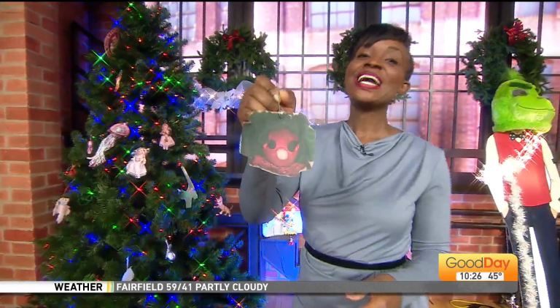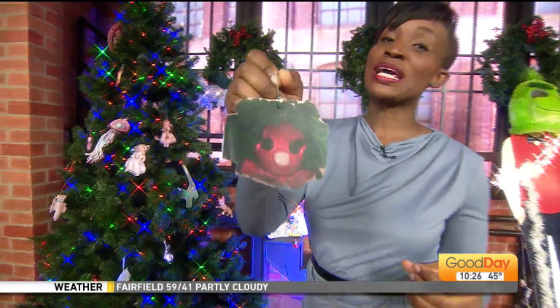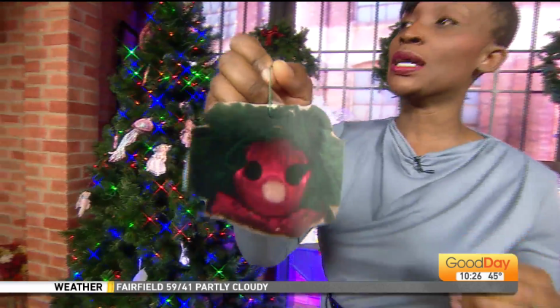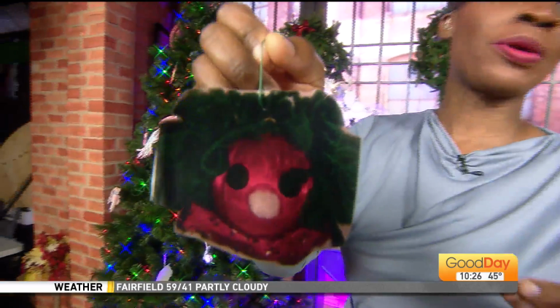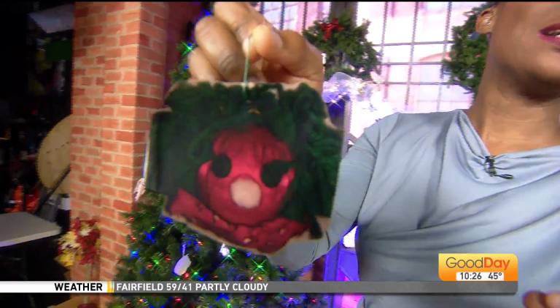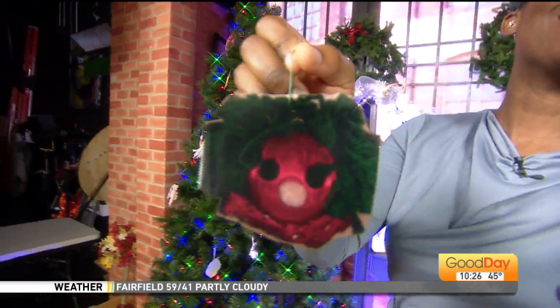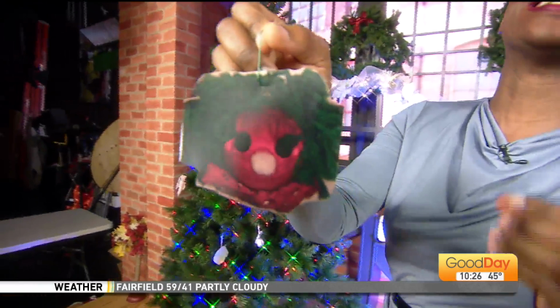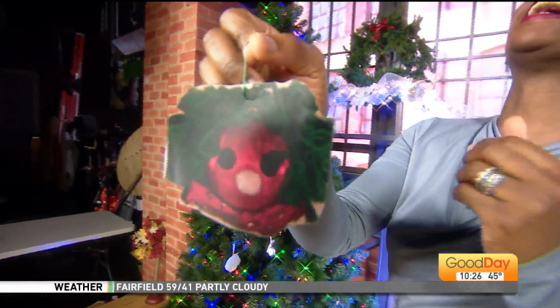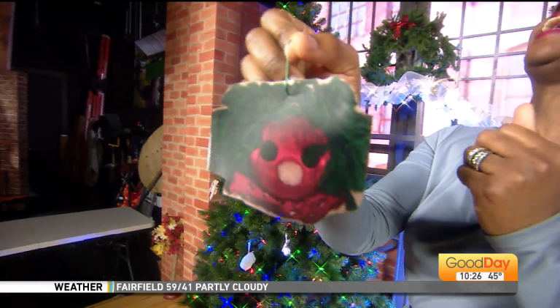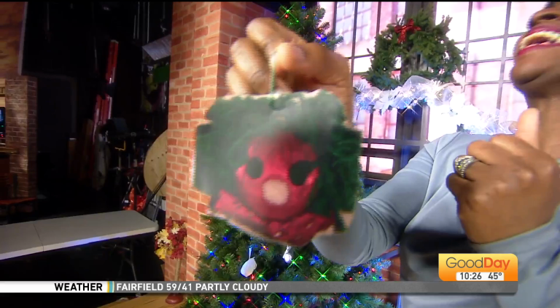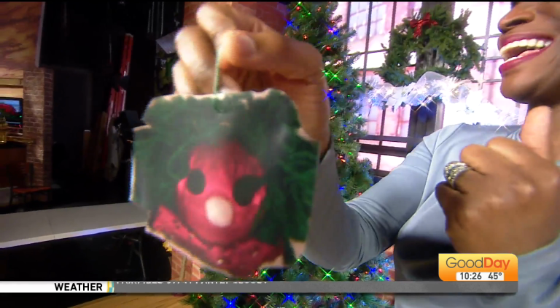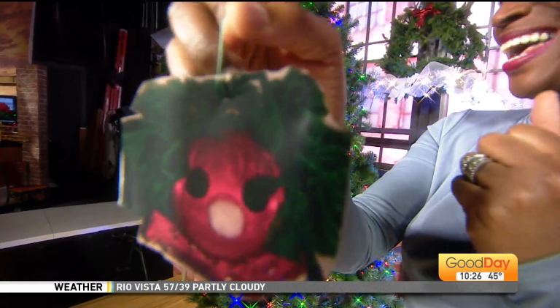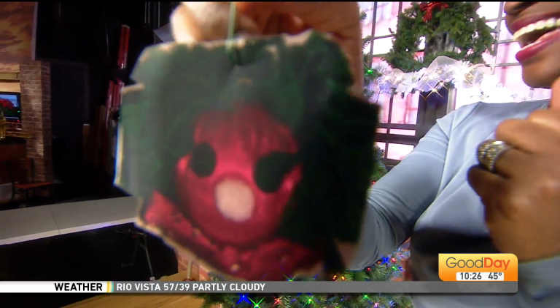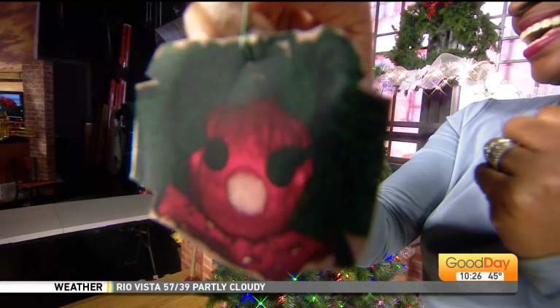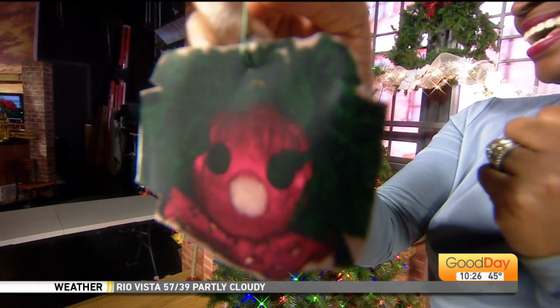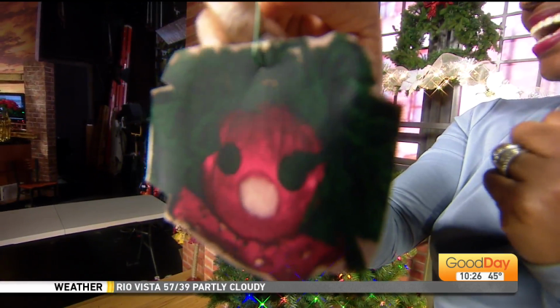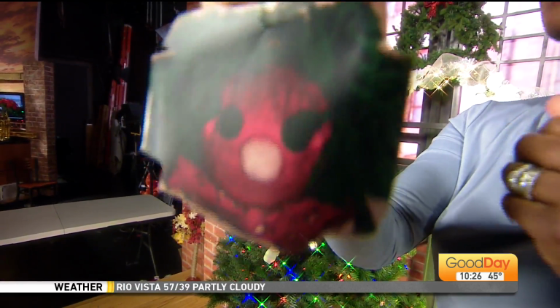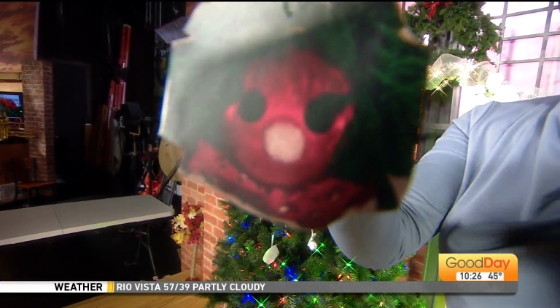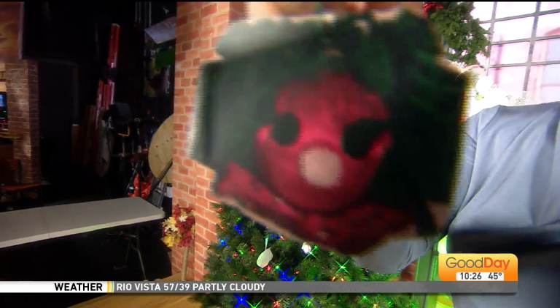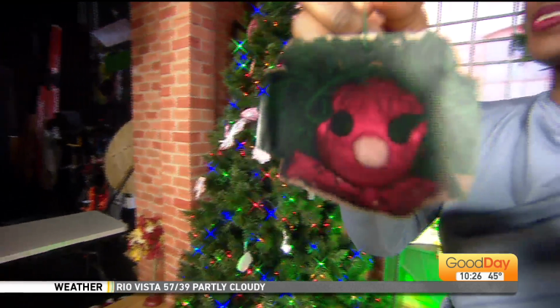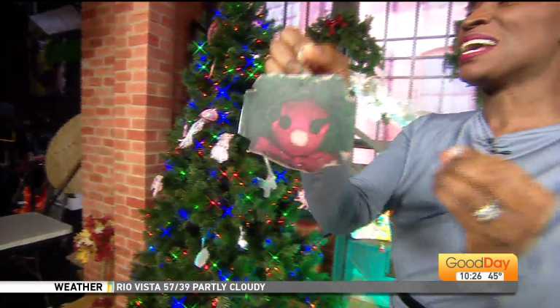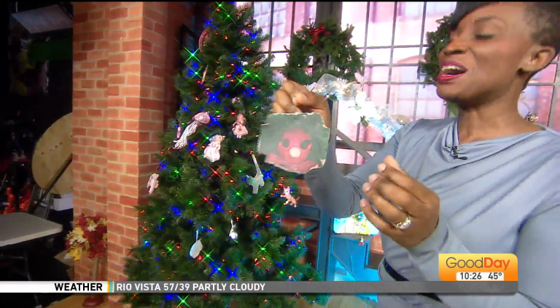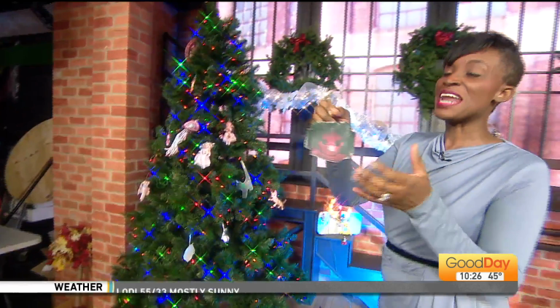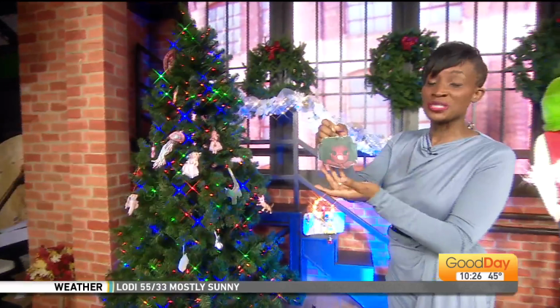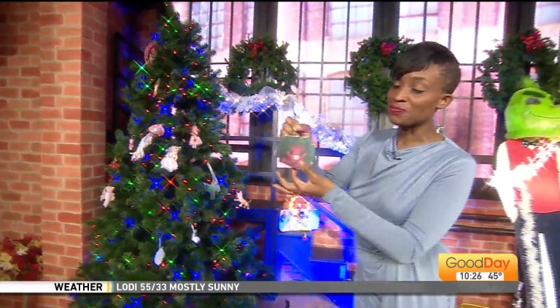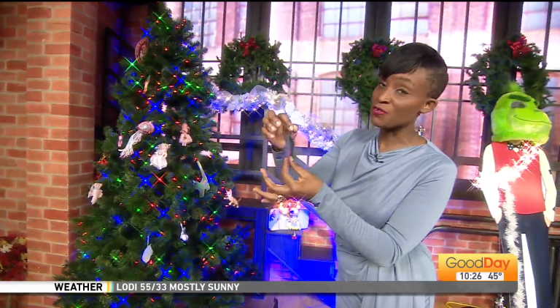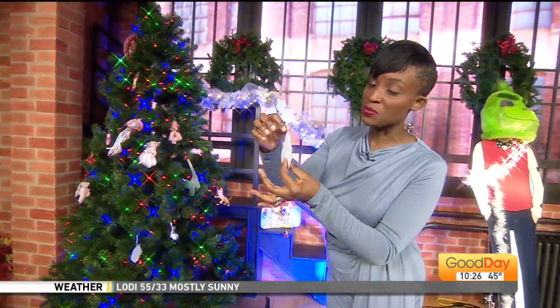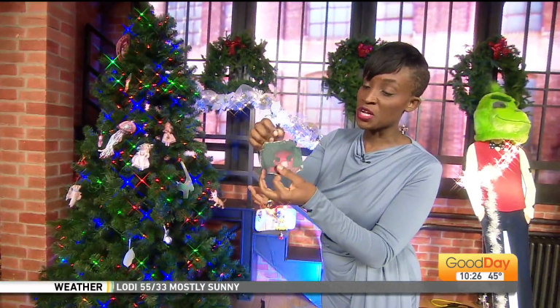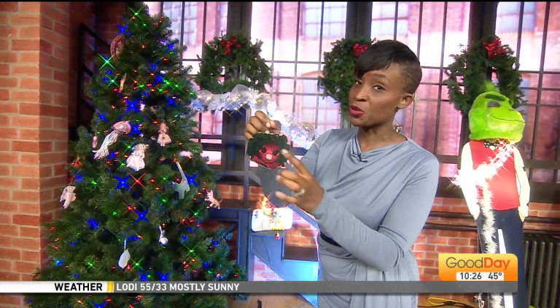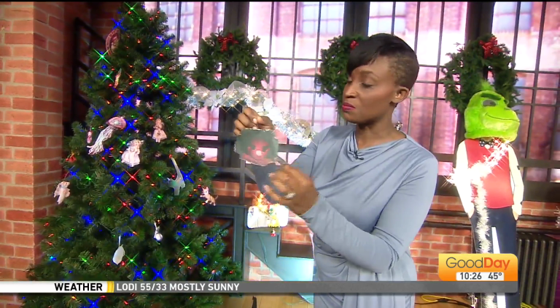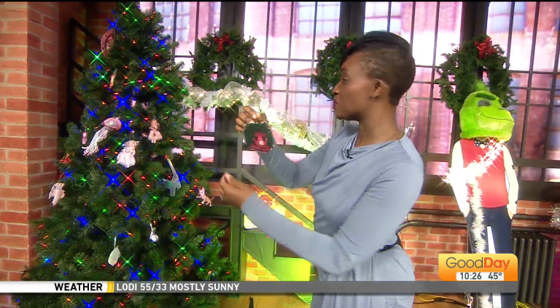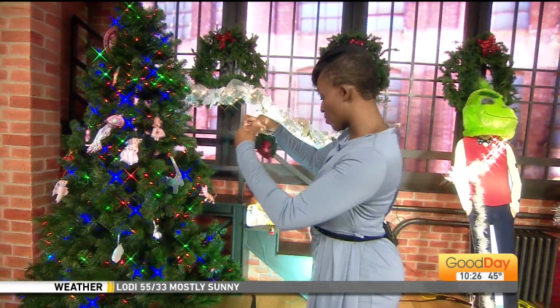I don't know, it's a little bit creepy. The scariest thing is — you know? So here's the ornament. And as you can see, it's very one-dimensional here, but I'm sure it's multi-dimensional in their home.